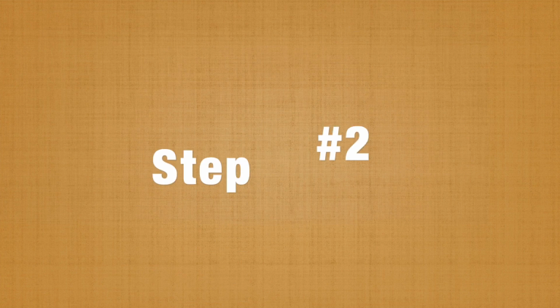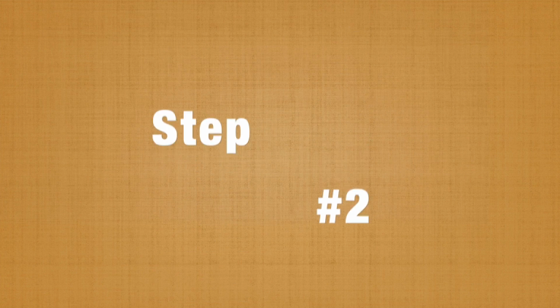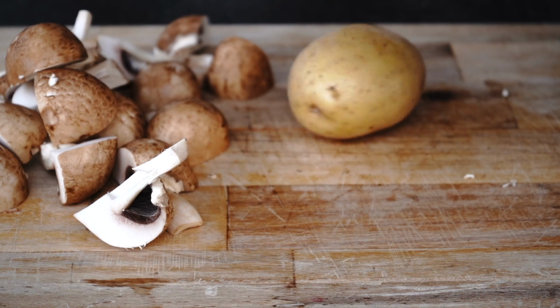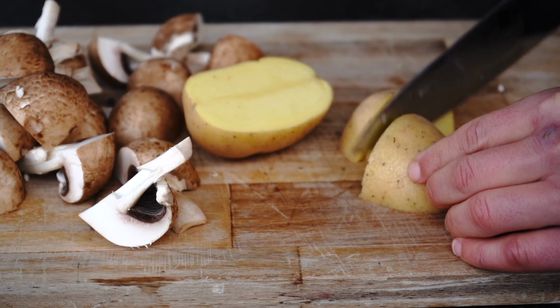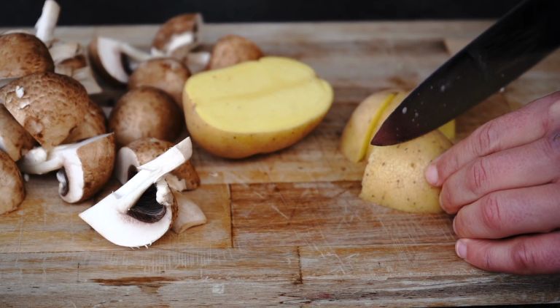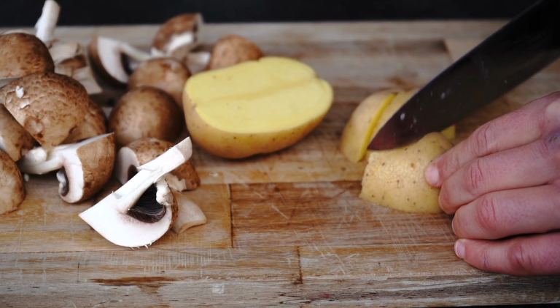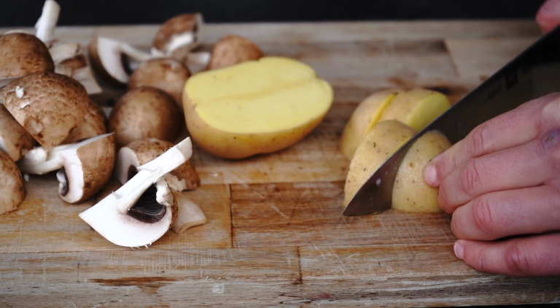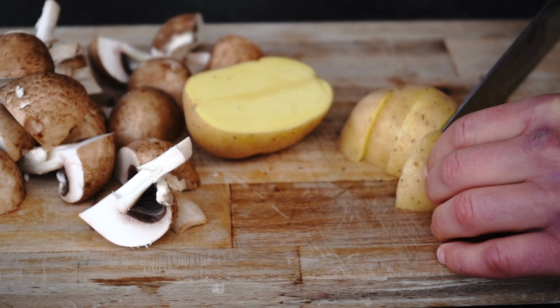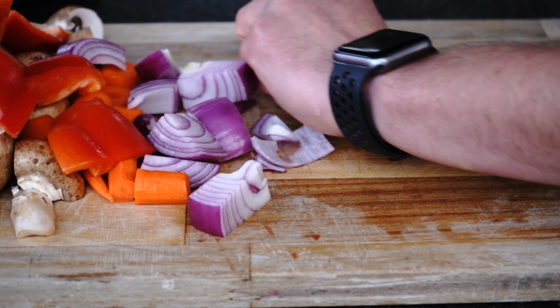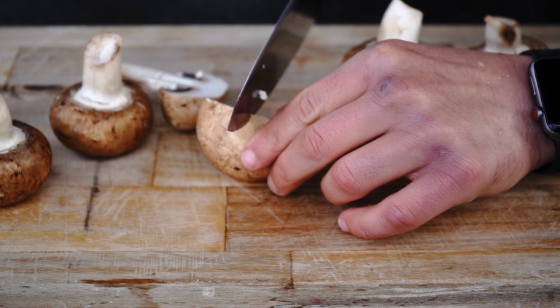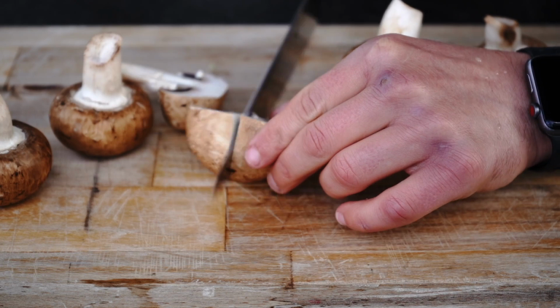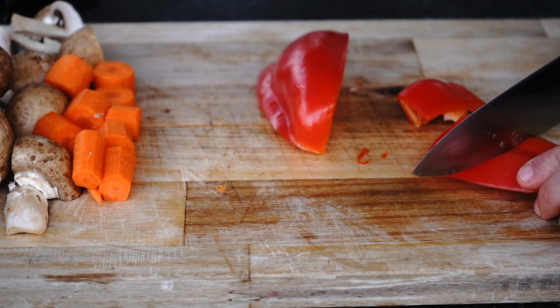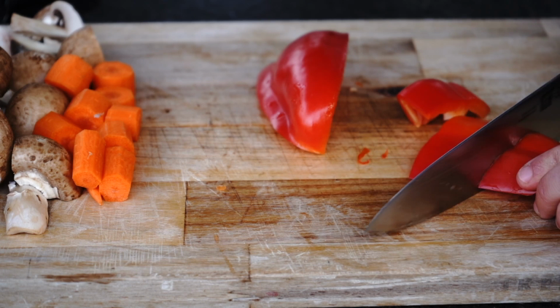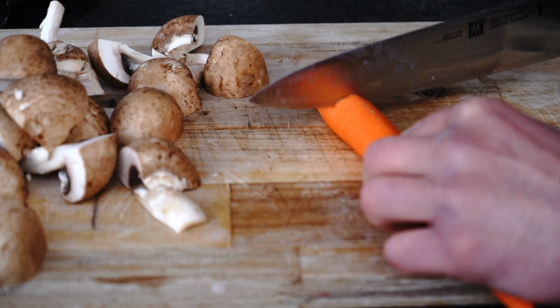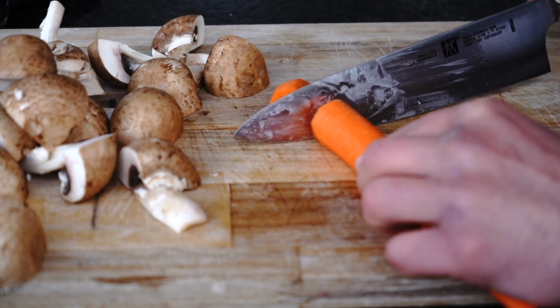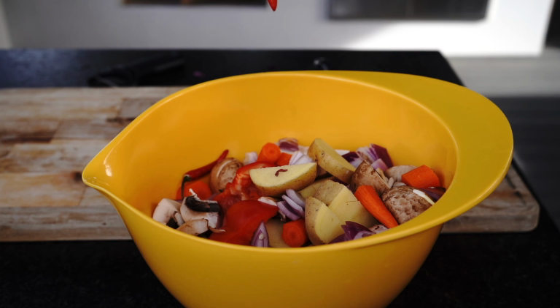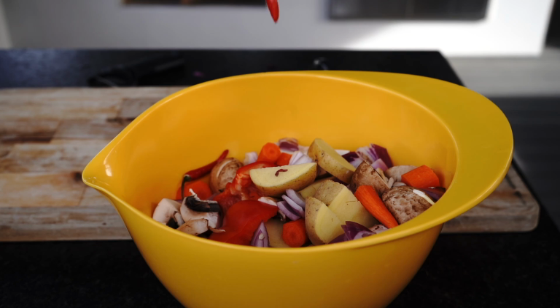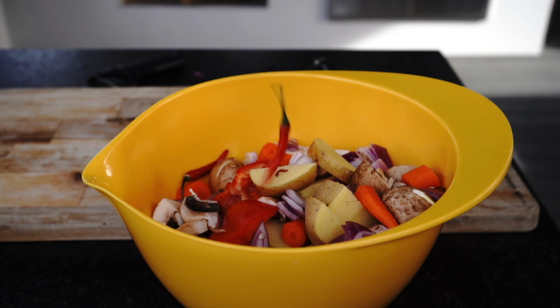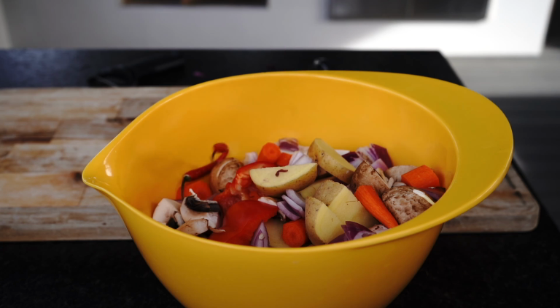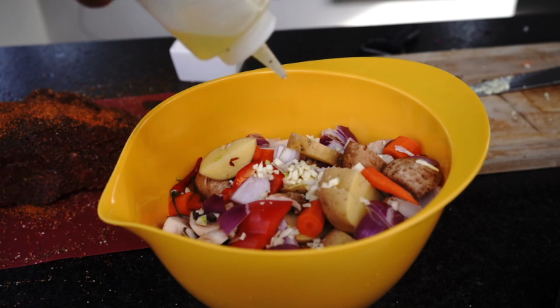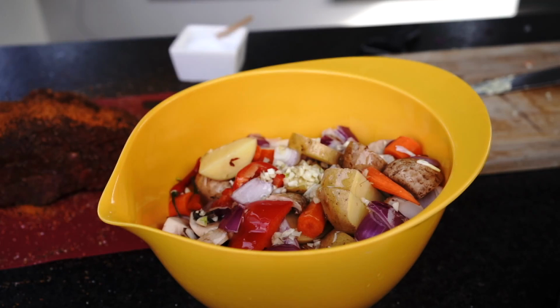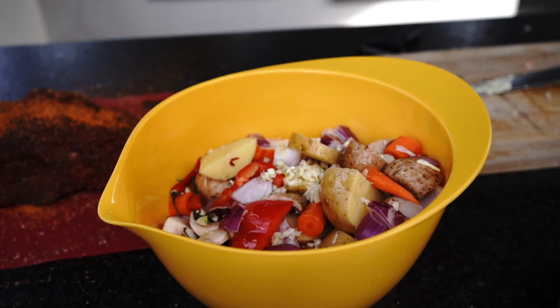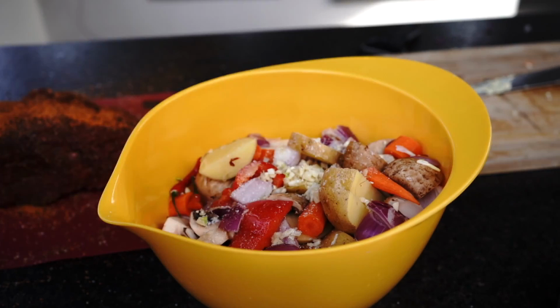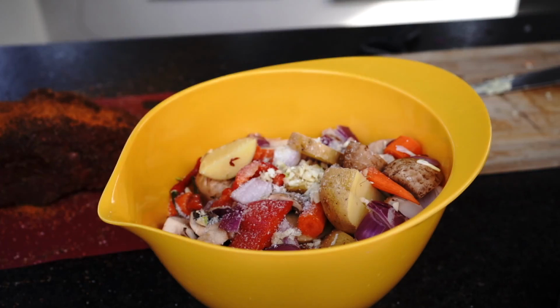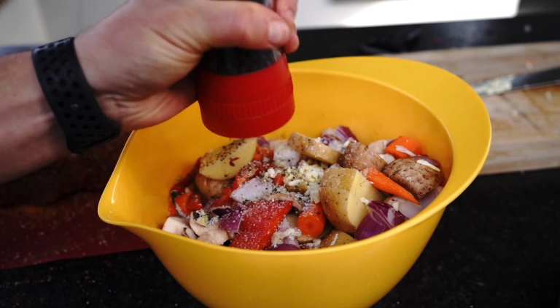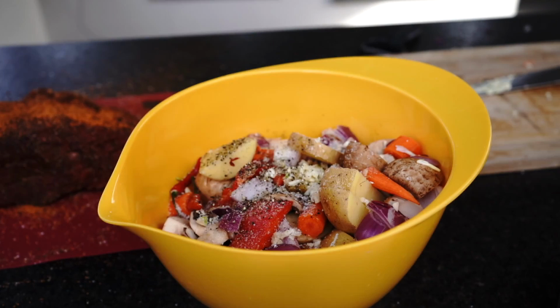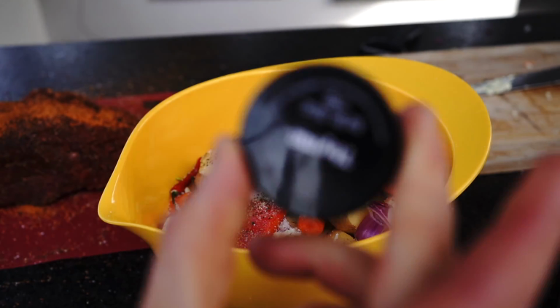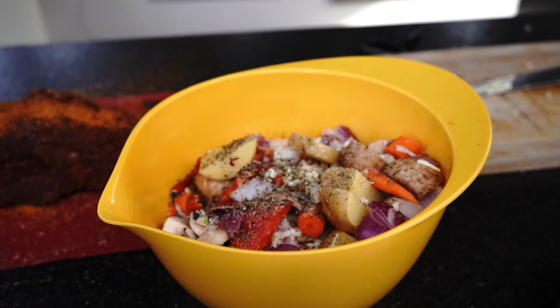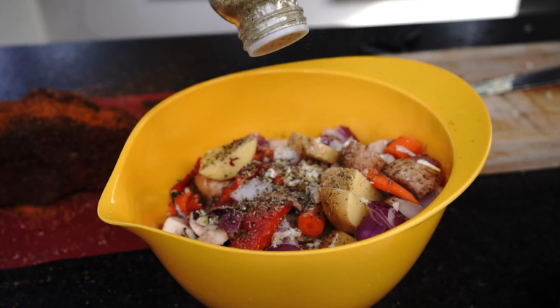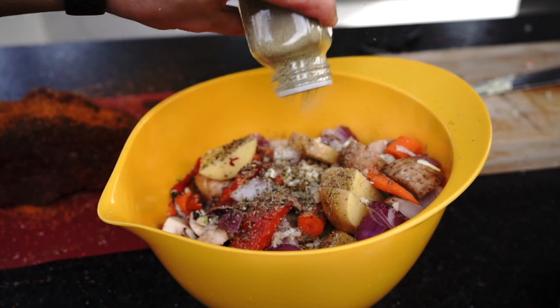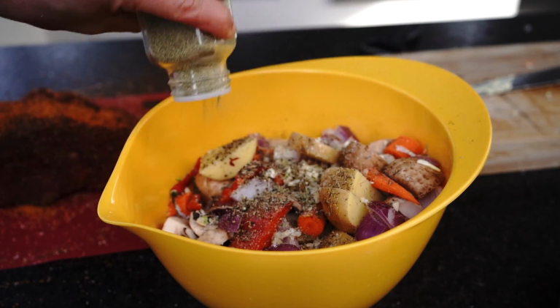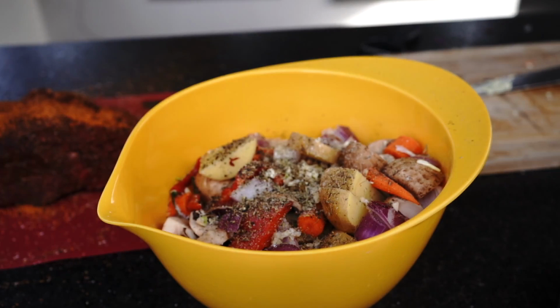Step number 2: pre-cut all the vegetables — potatoes, onions, mushrooms, bell peppers, garlic, and carrots. Mix all the vegetables in a bowl with some oil, salt, pepper, herbs, and 2 tablespoons of tomato paste.